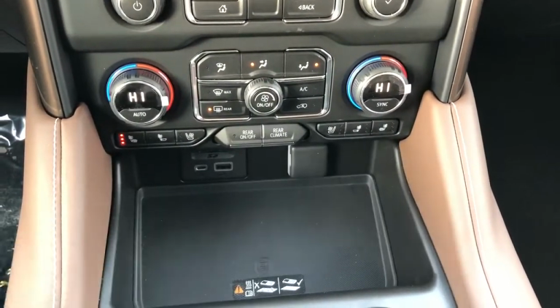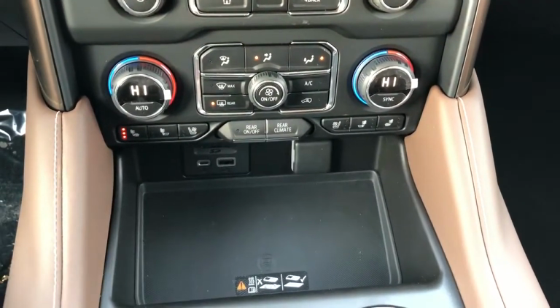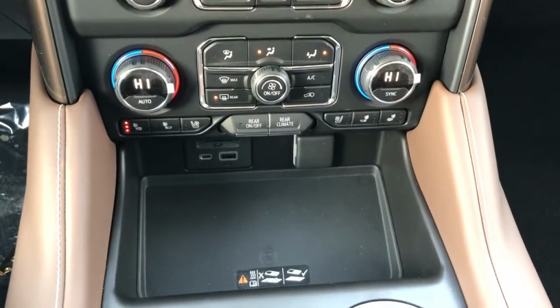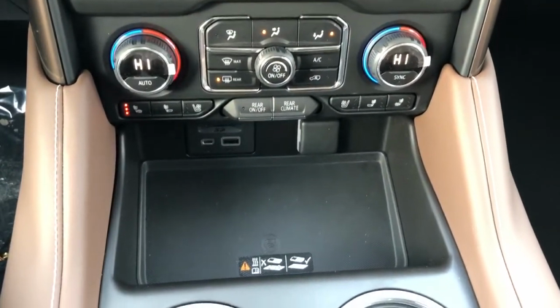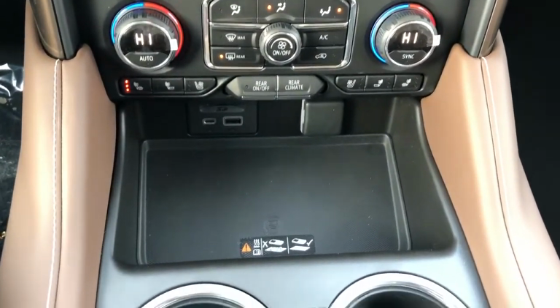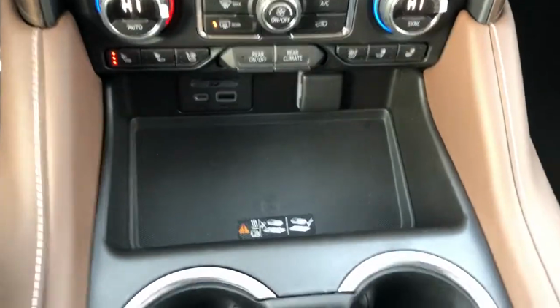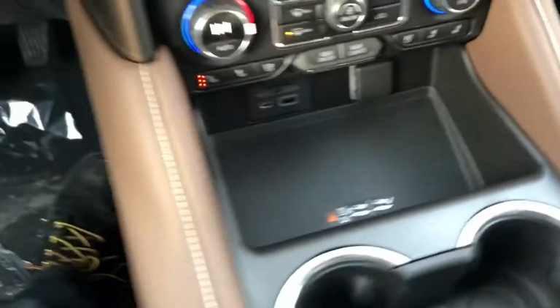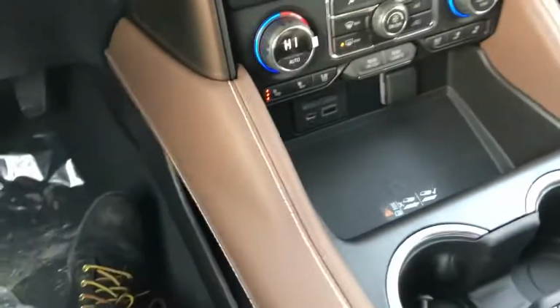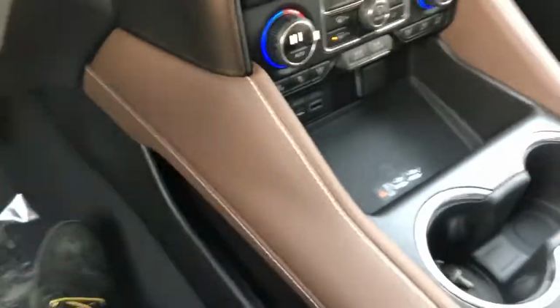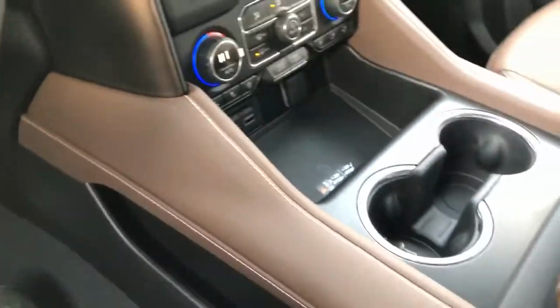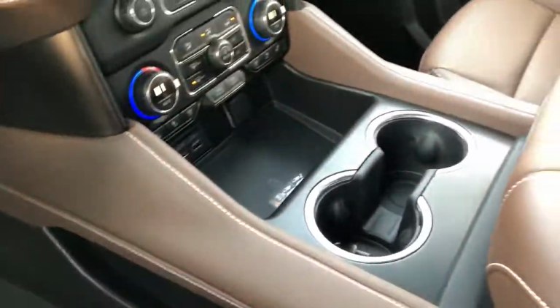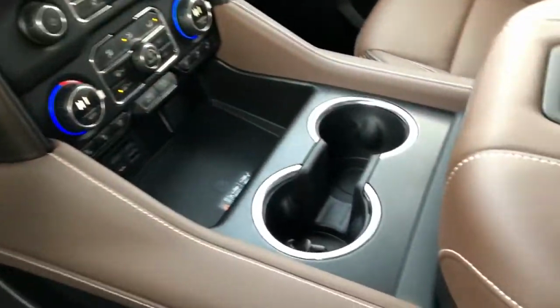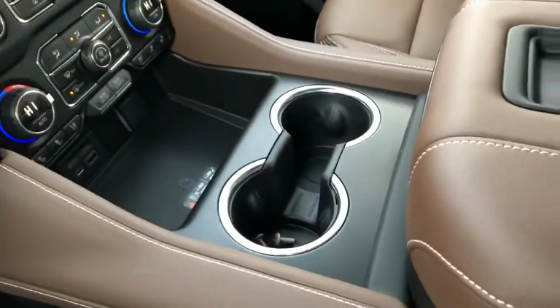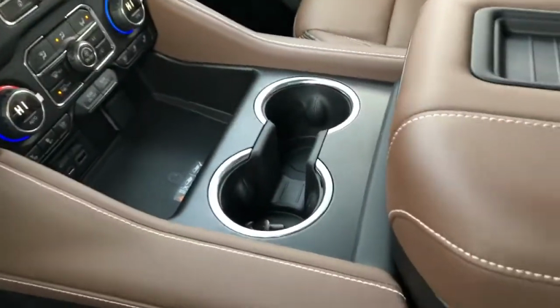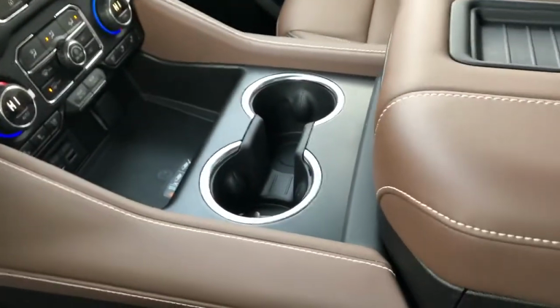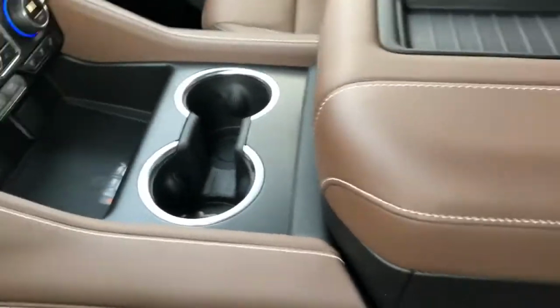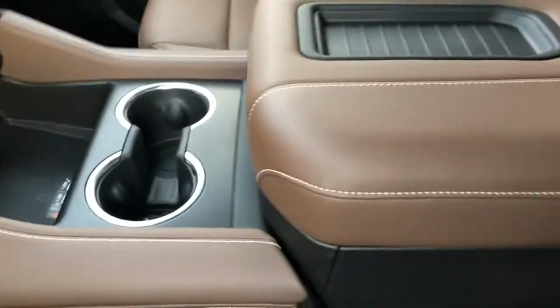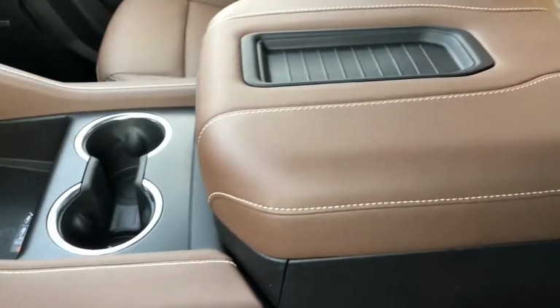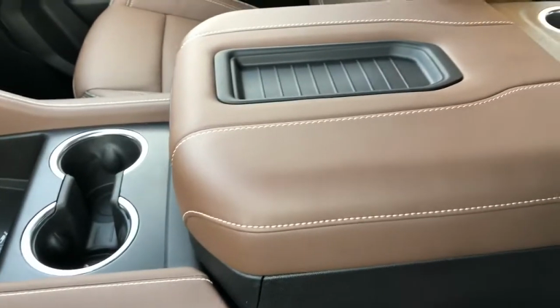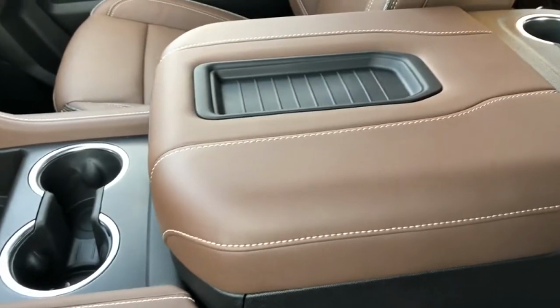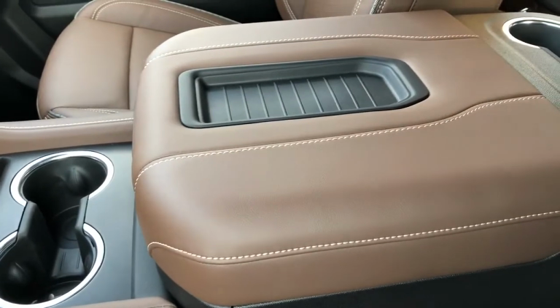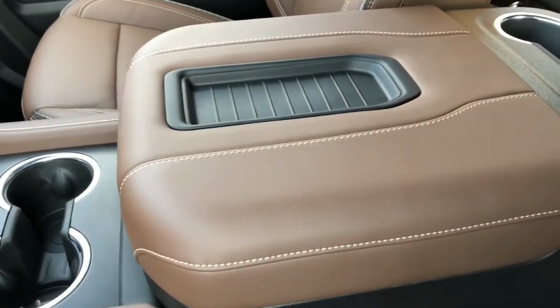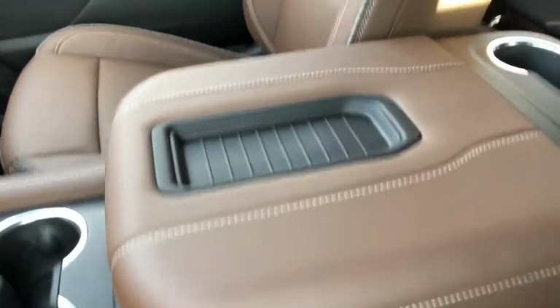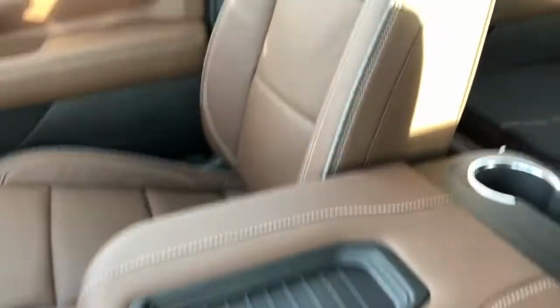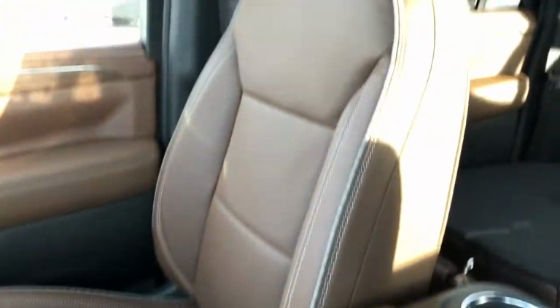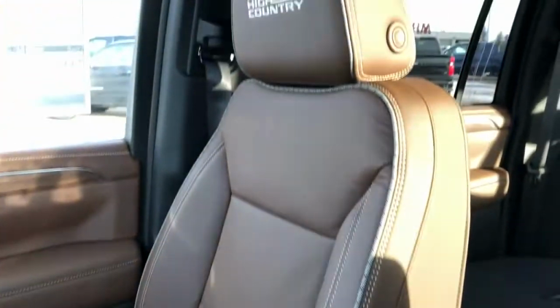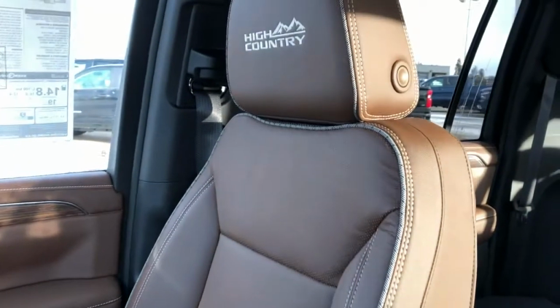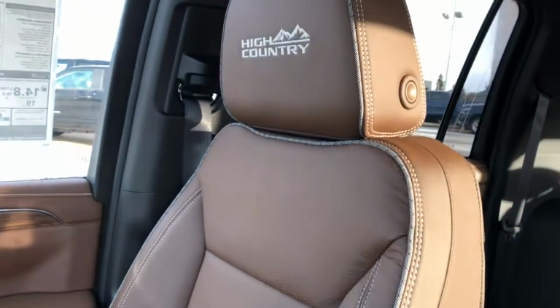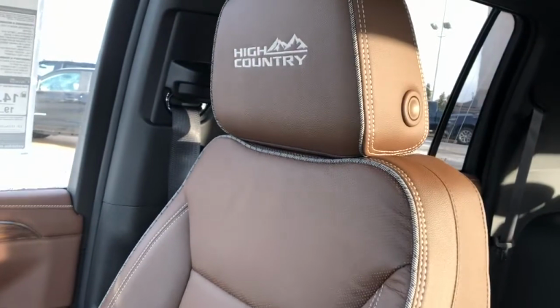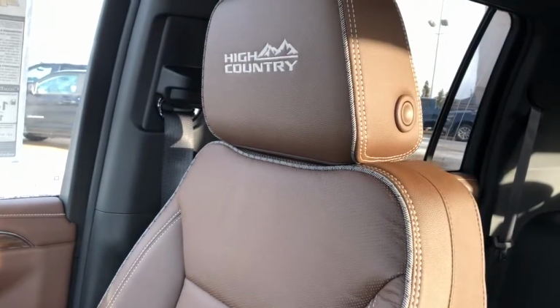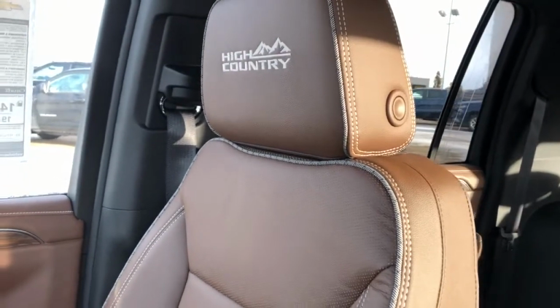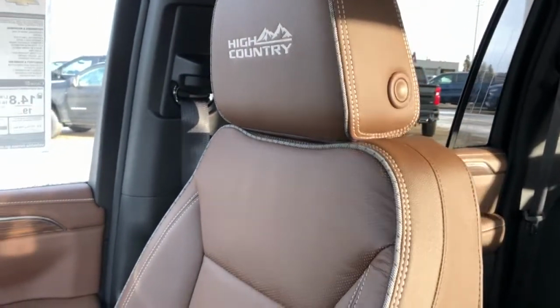Below that we have our charging outlets, wireless charging pad, two cup holders with chrome trim, padded leather center console lid with phone holder. Then our front seats are featured in brown leather with High Country embossed into the headrest.